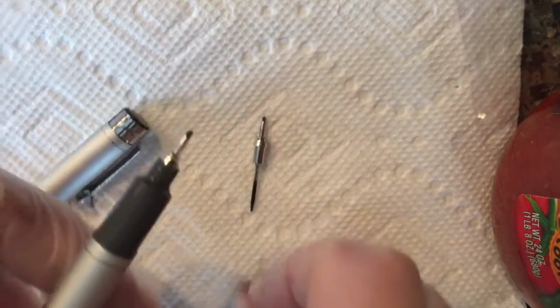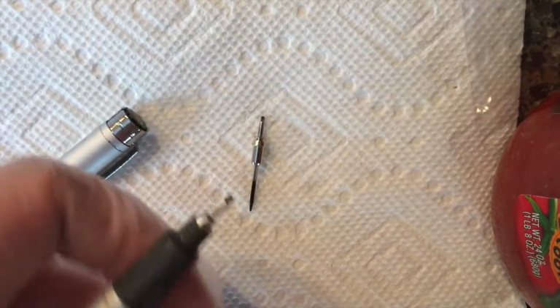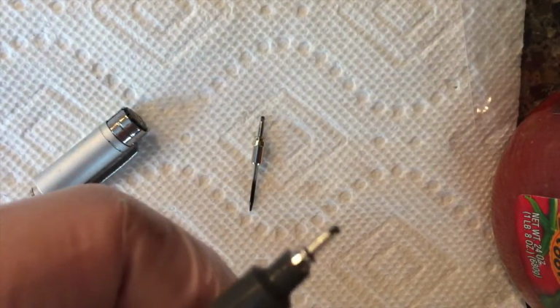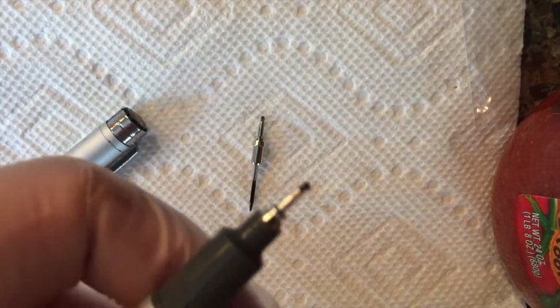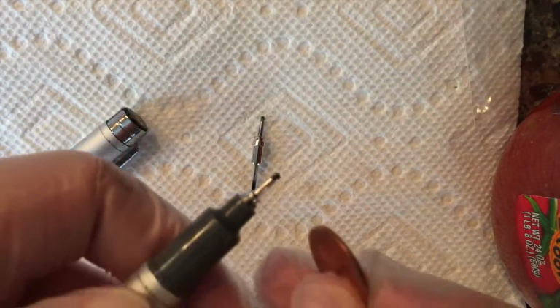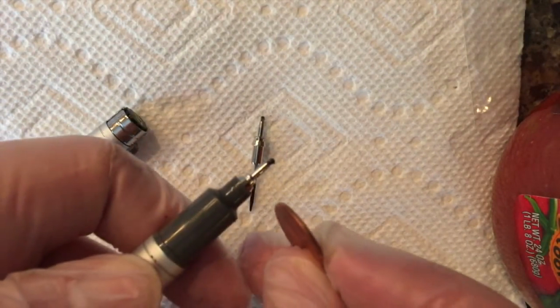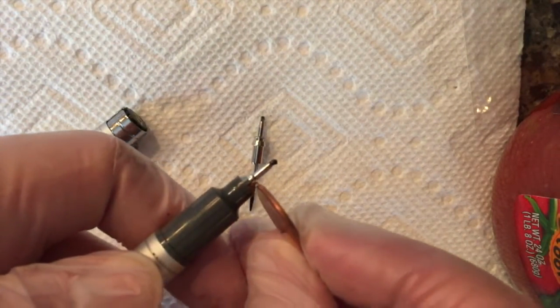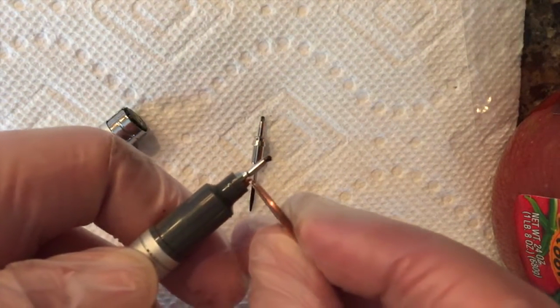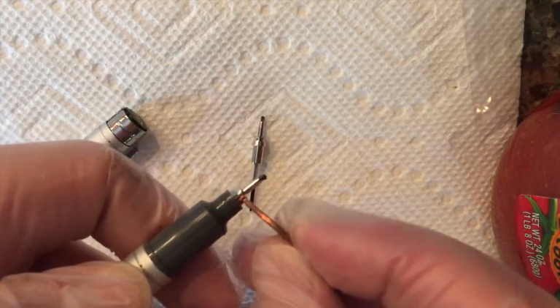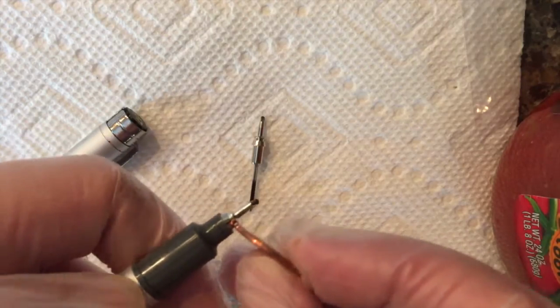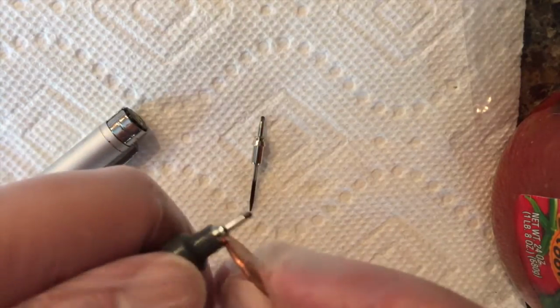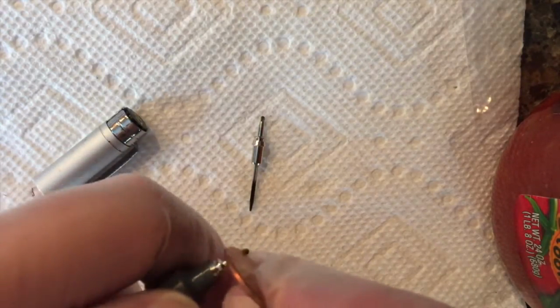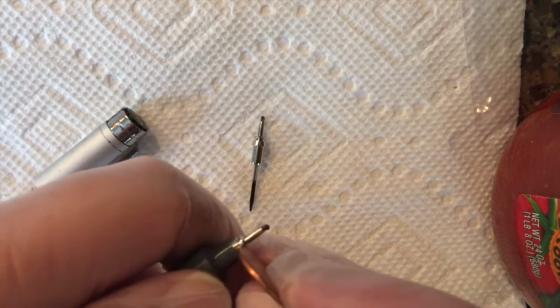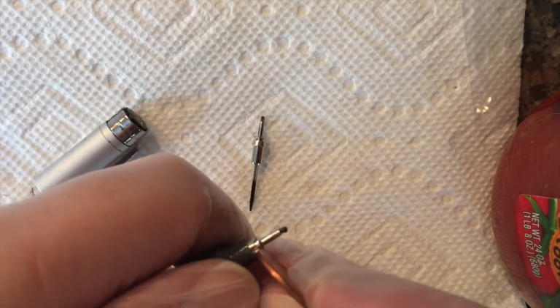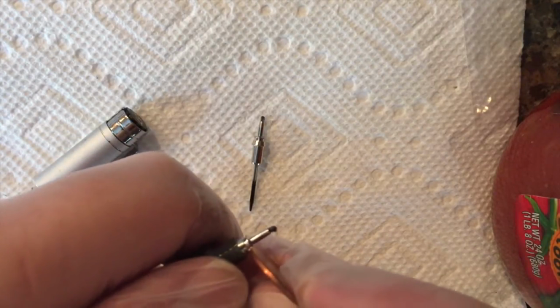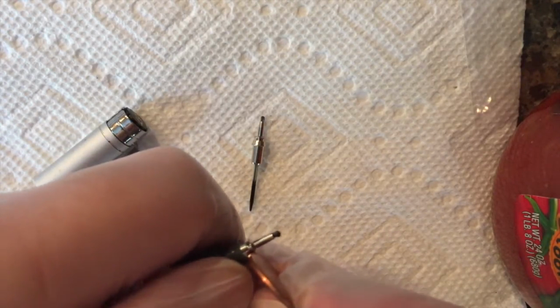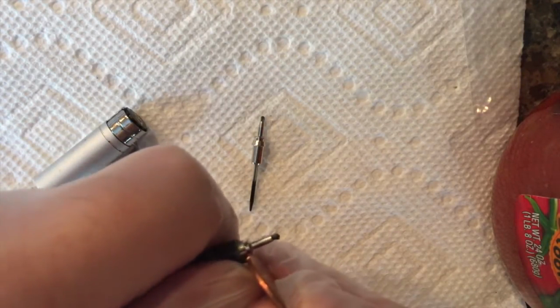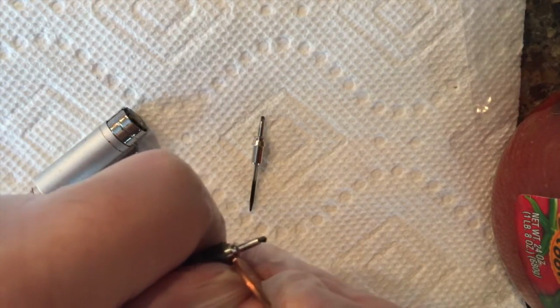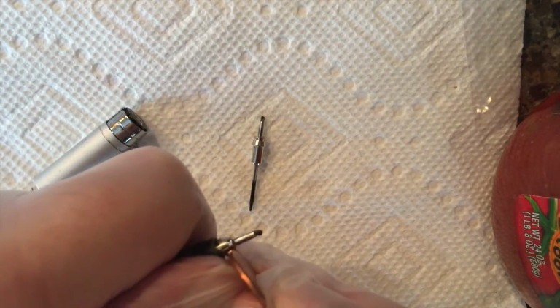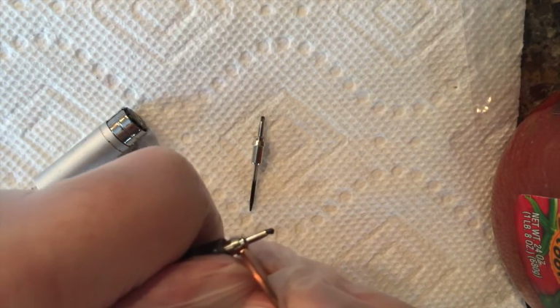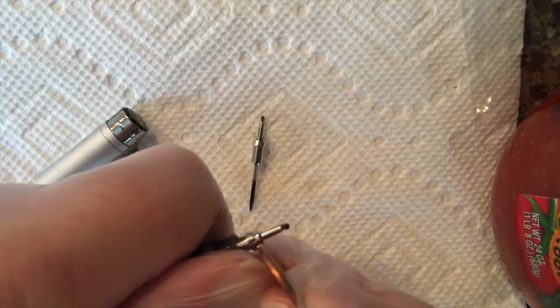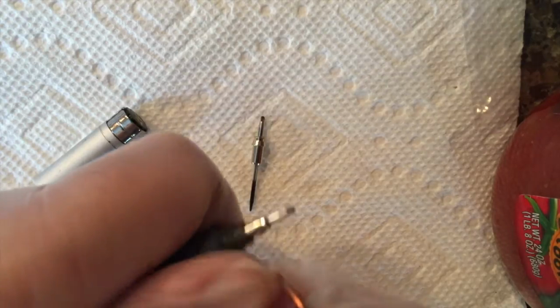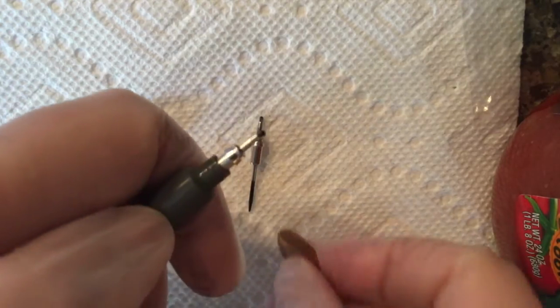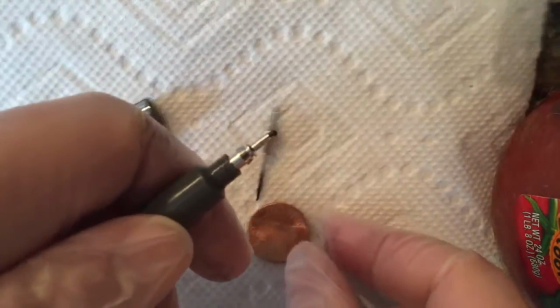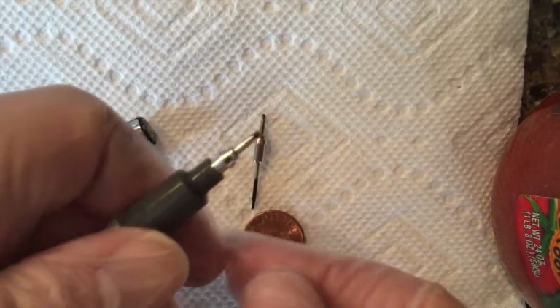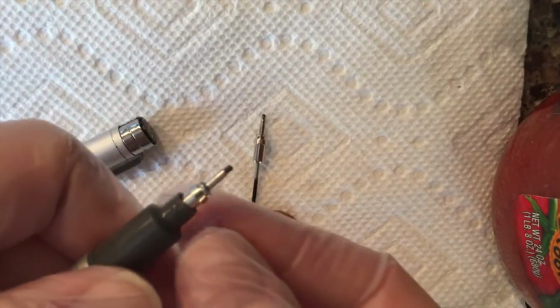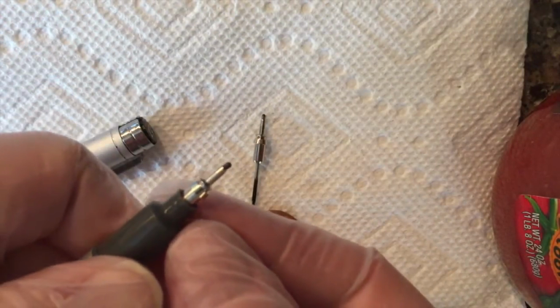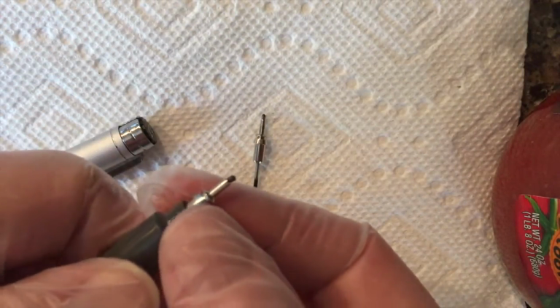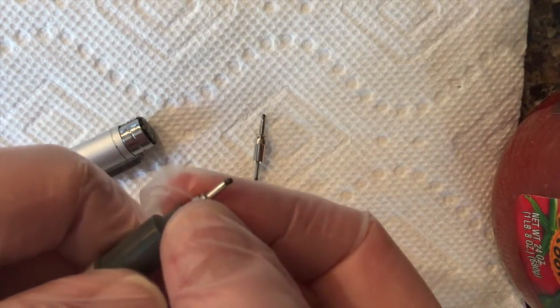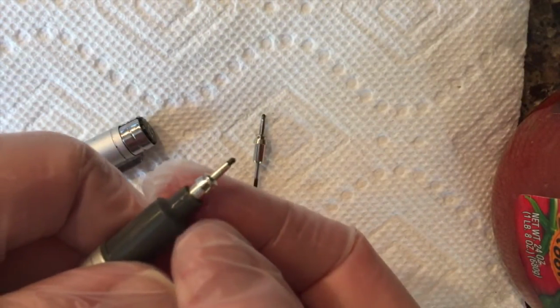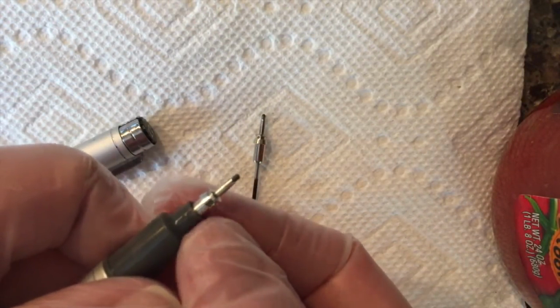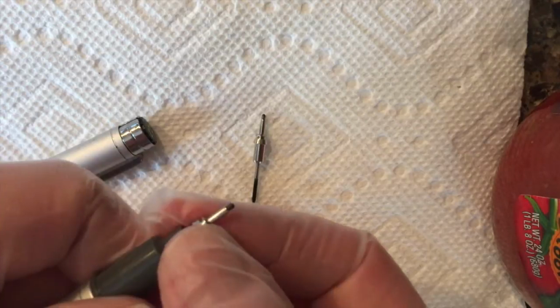All right, so grab a penny, and you'll notice there's a little groove in here. Get the penny underneath the groove, then use your thumb to push up, and you can see the current tip coming out.